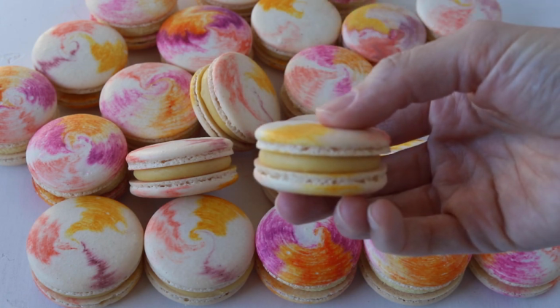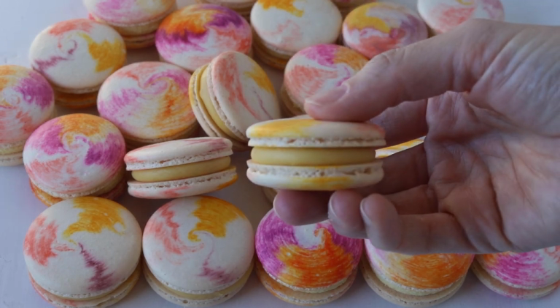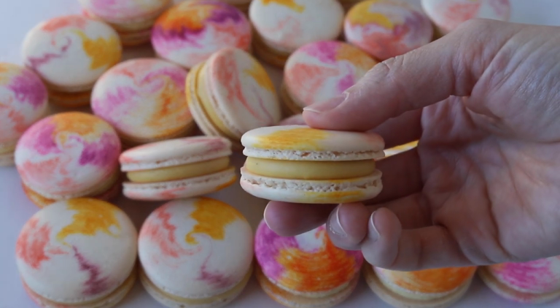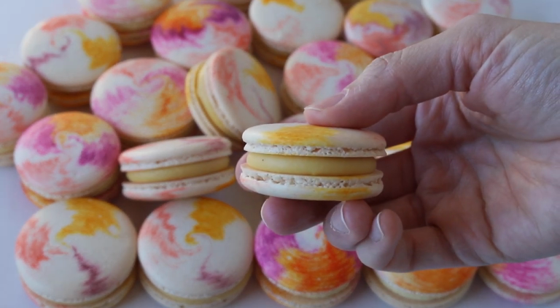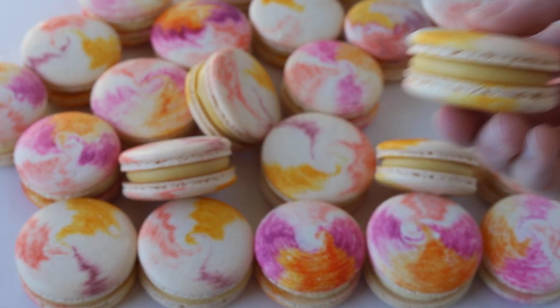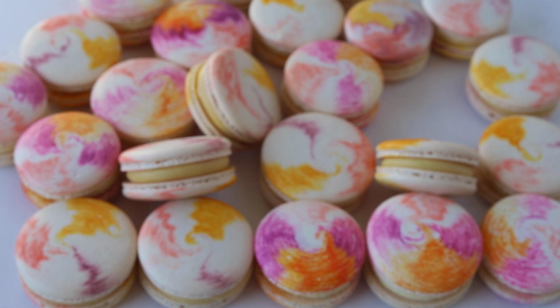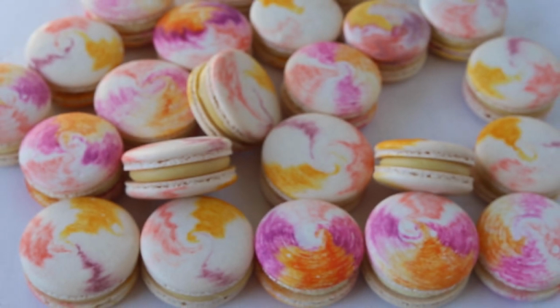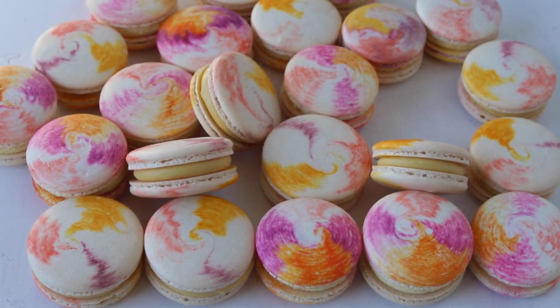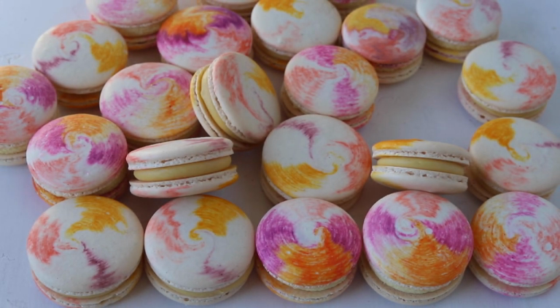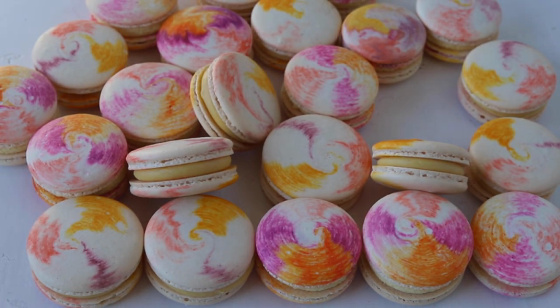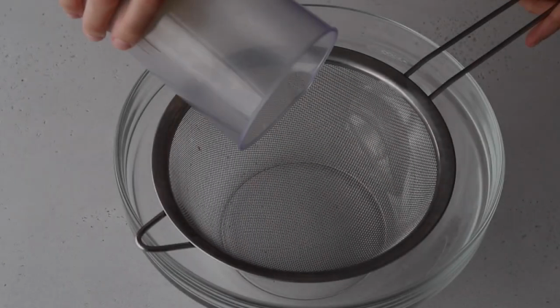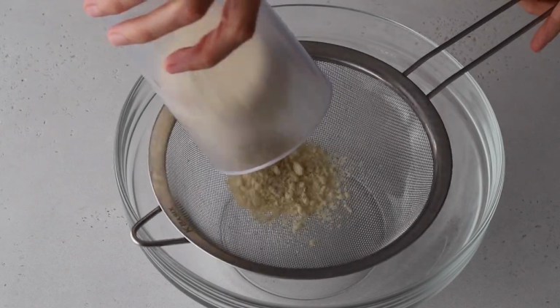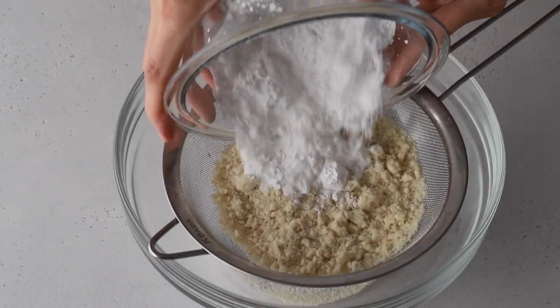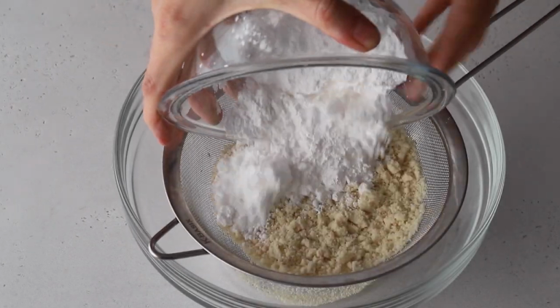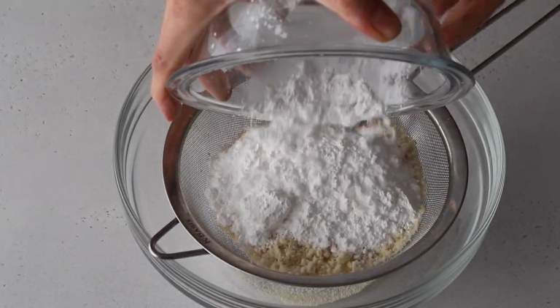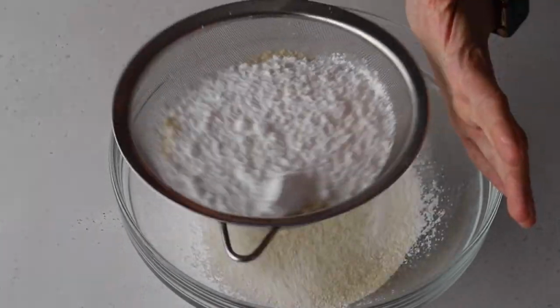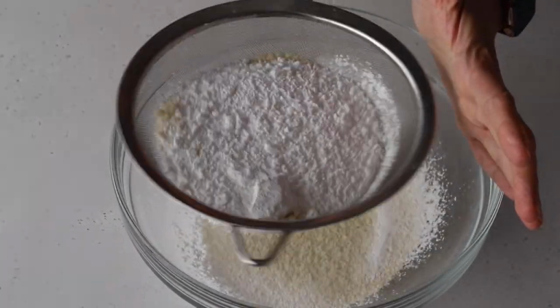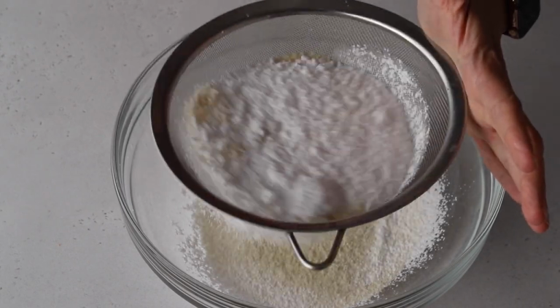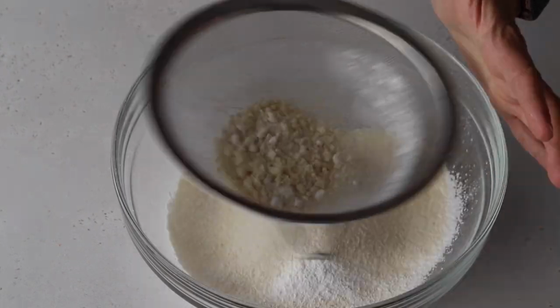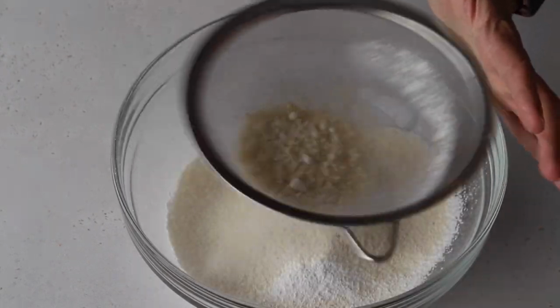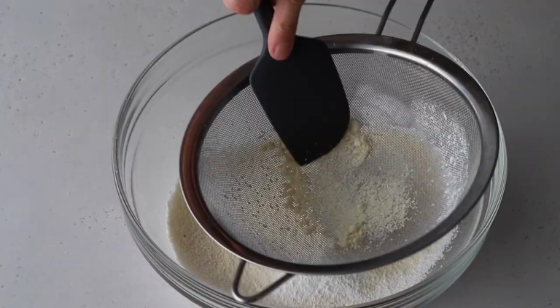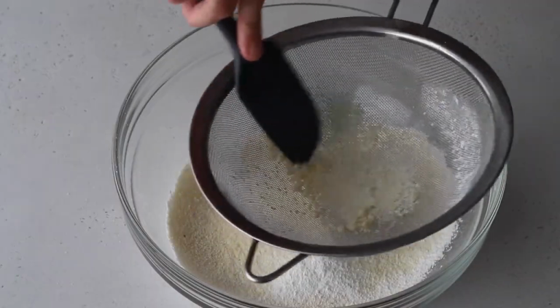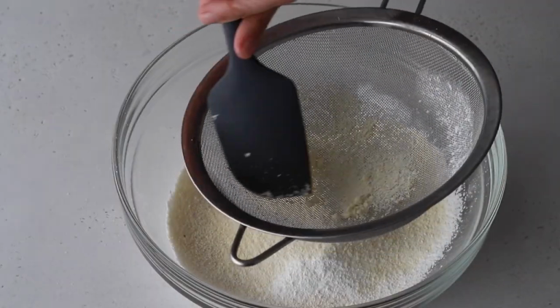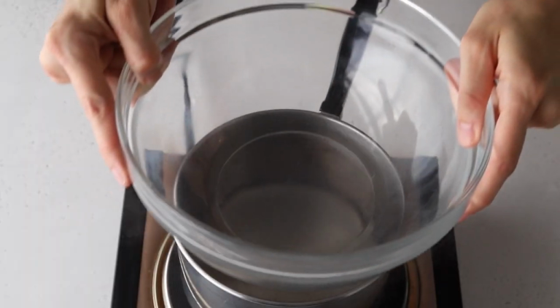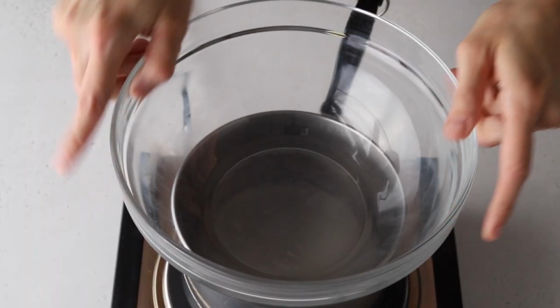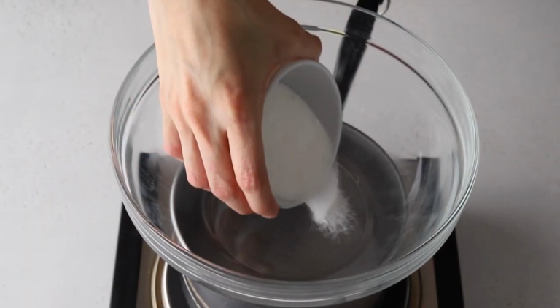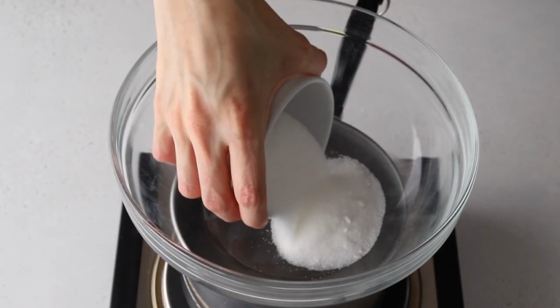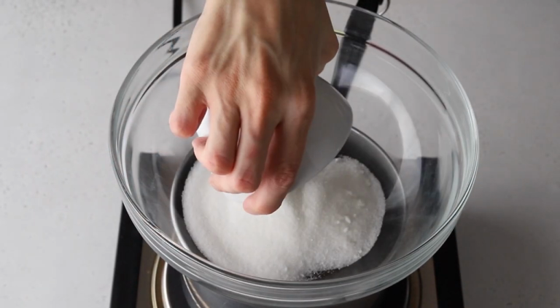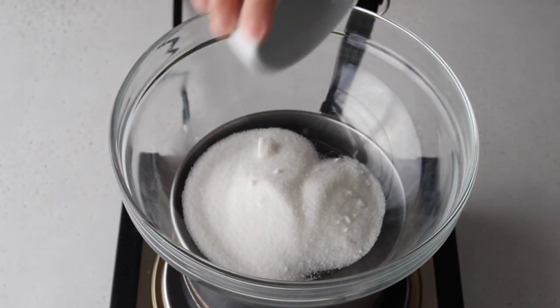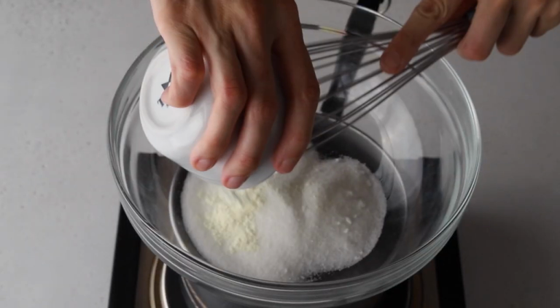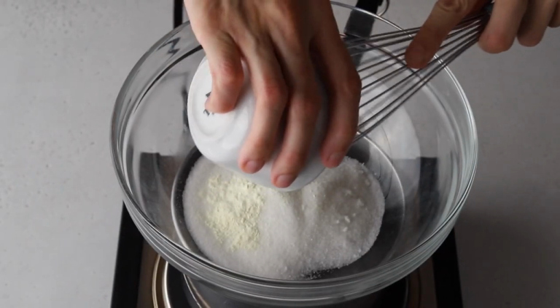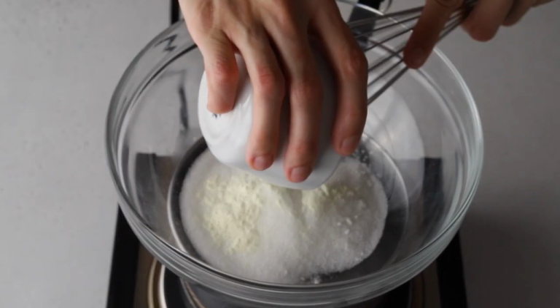Begin by sifting together the almond flour and the powdered sugar and then set it aside. Place a bowl over a pan with barely simmering water, then add sugar and egg white powder.